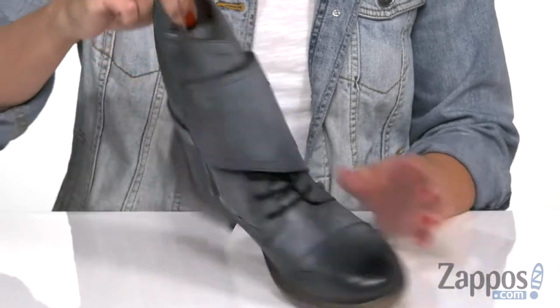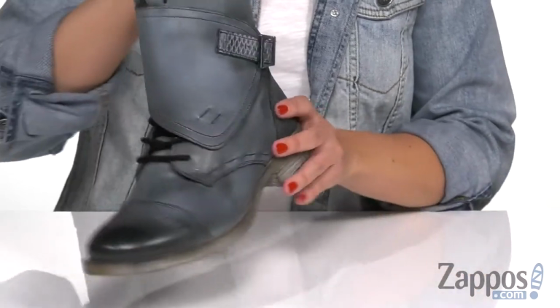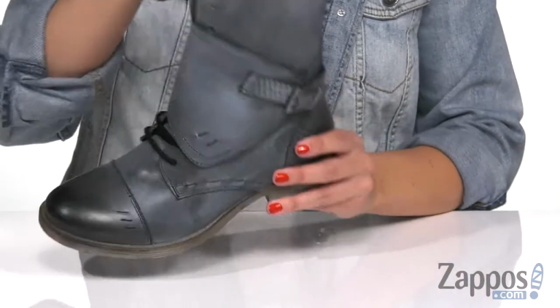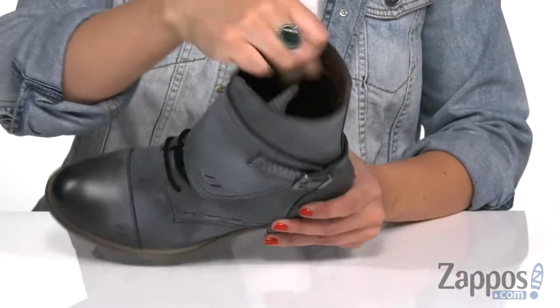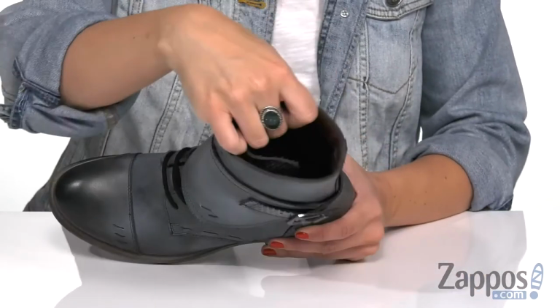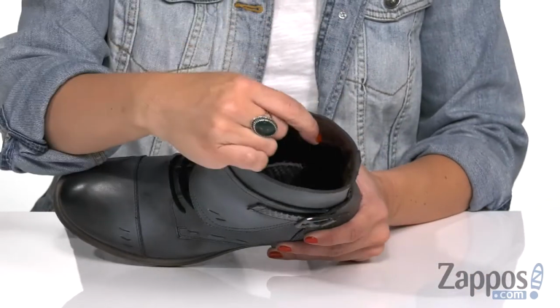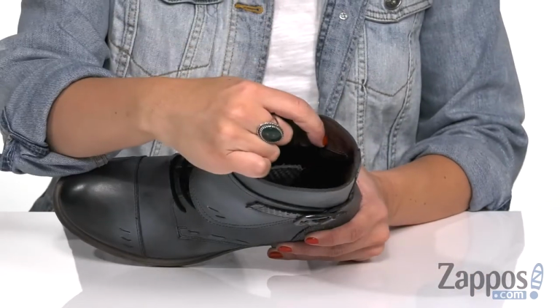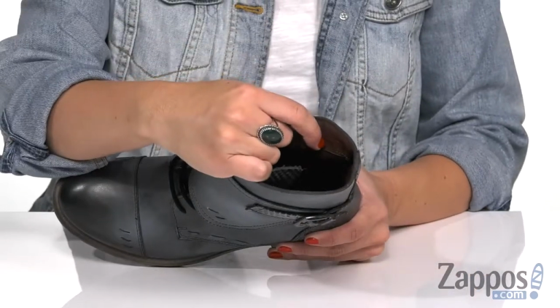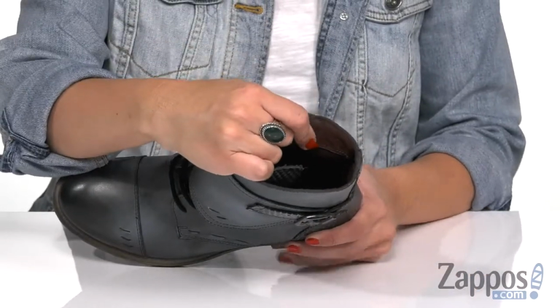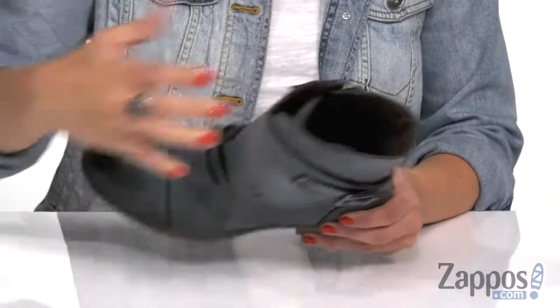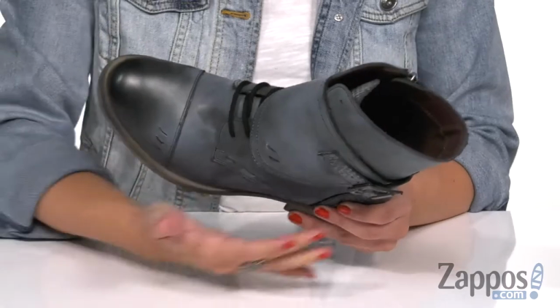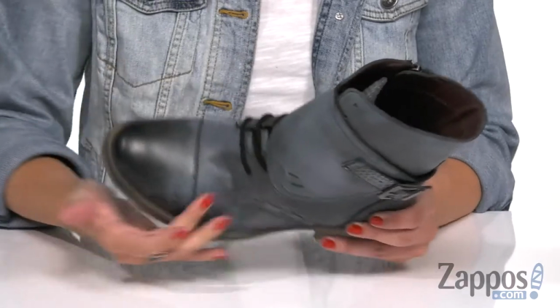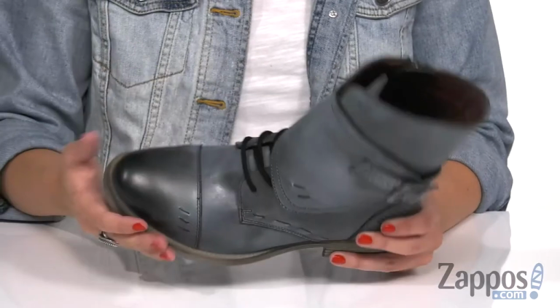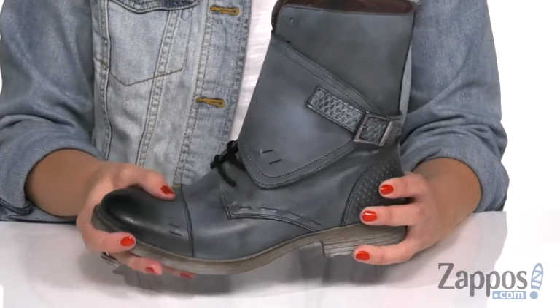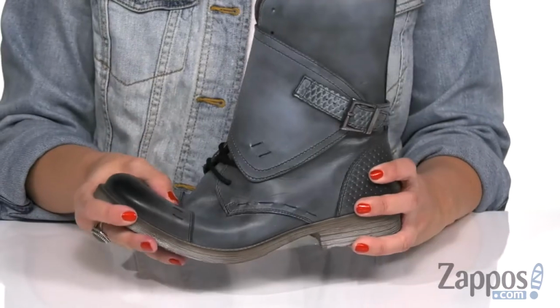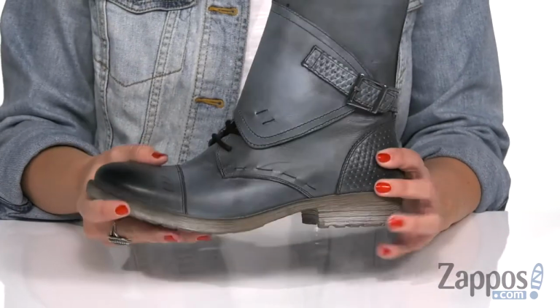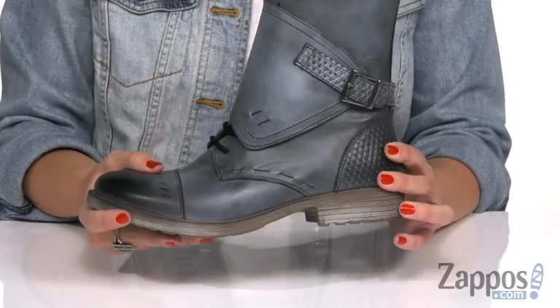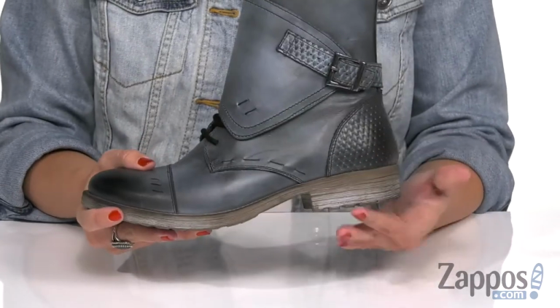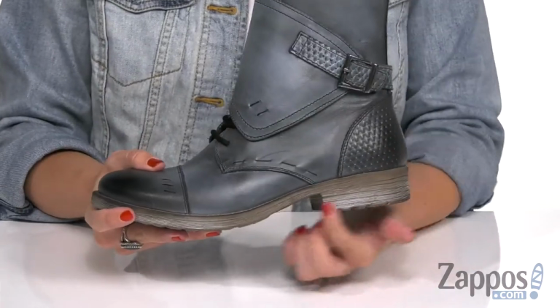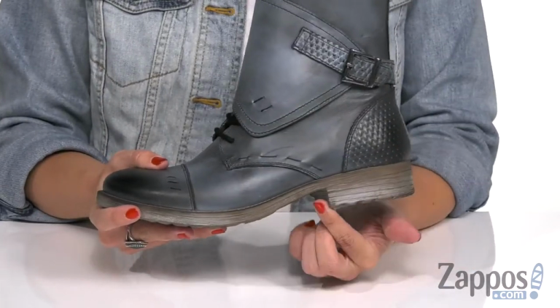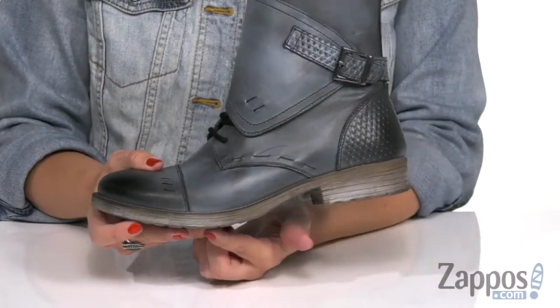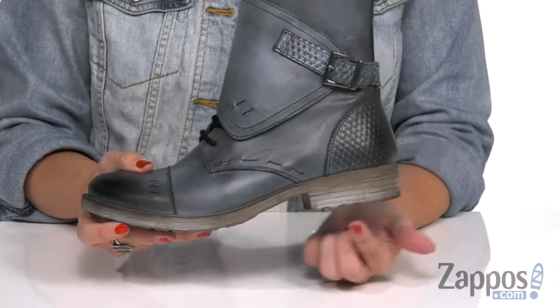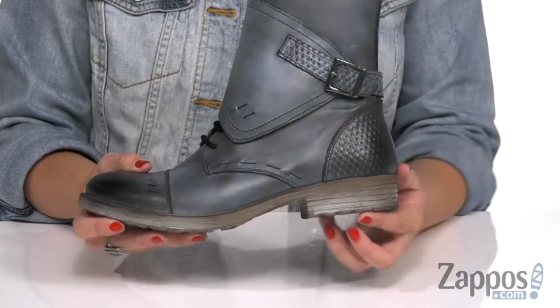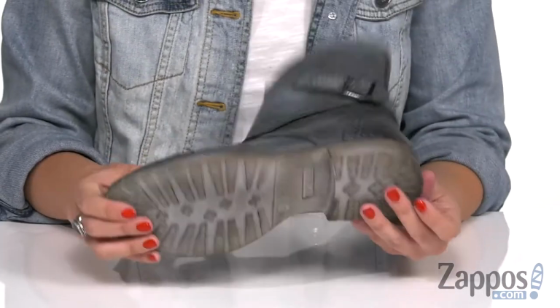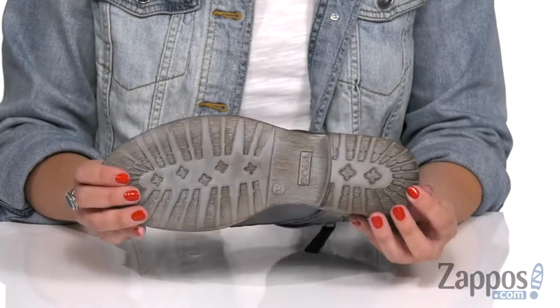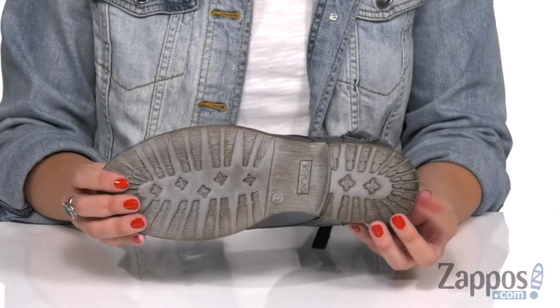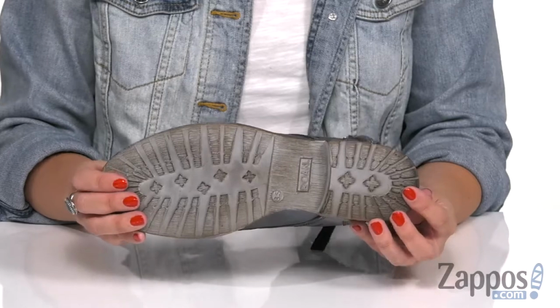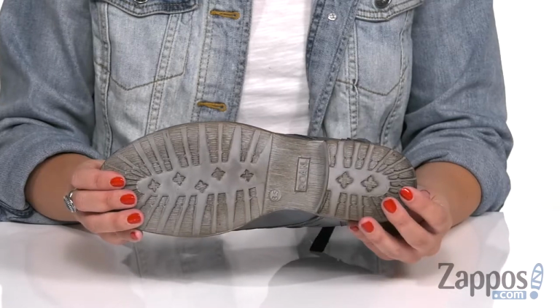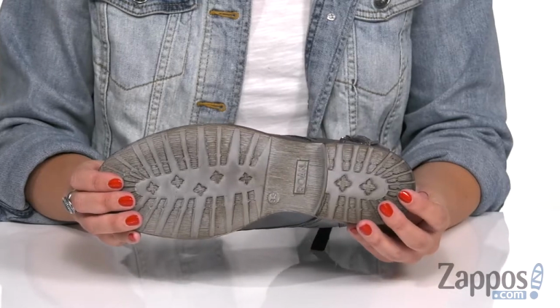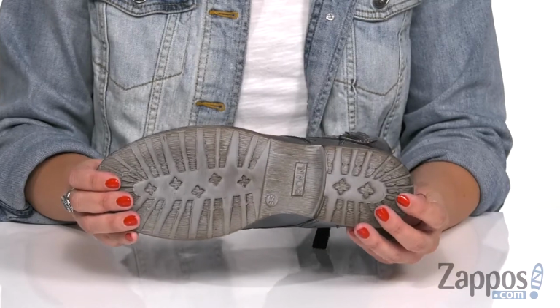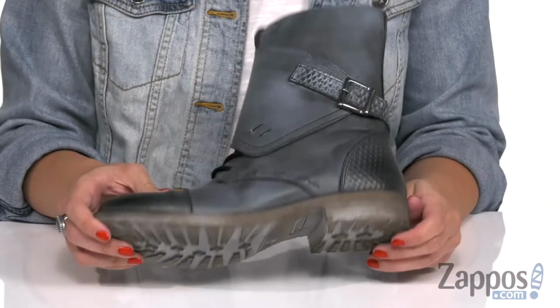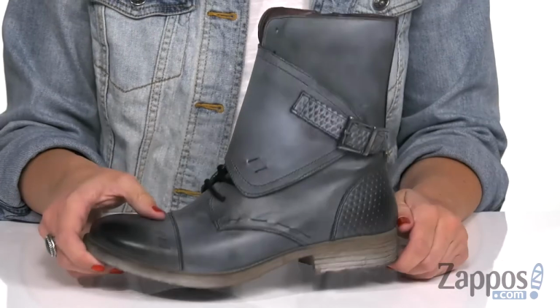Inside is gonna give you a comfortable textile lining — it's breathable. And you've got some cushioning in the footbed with some light flexibility, a little bit of a scoured look to the heel and midsole, all on top of a rubber outsole.